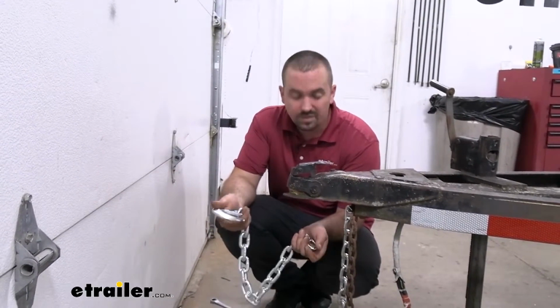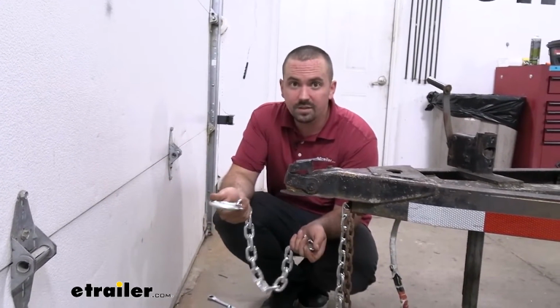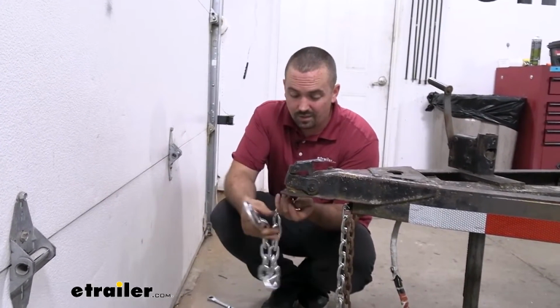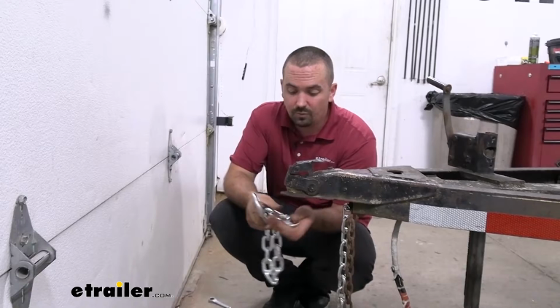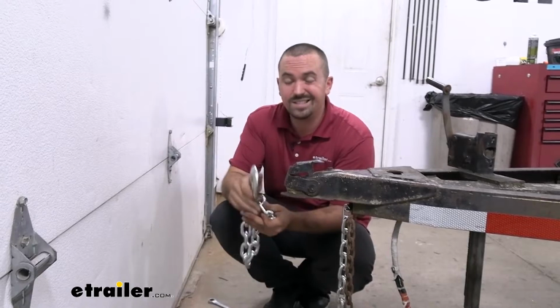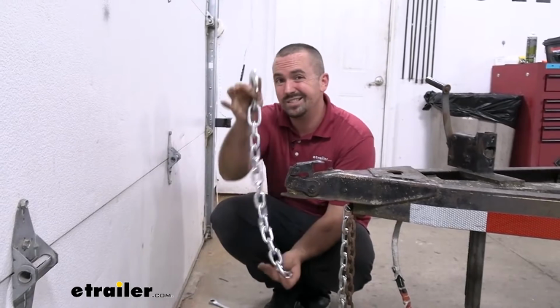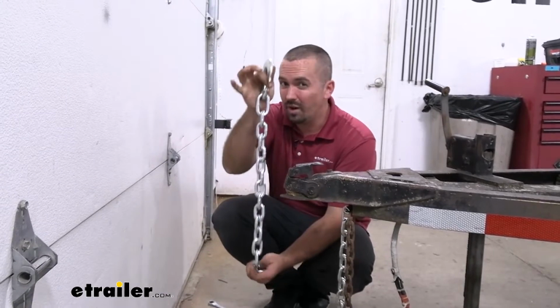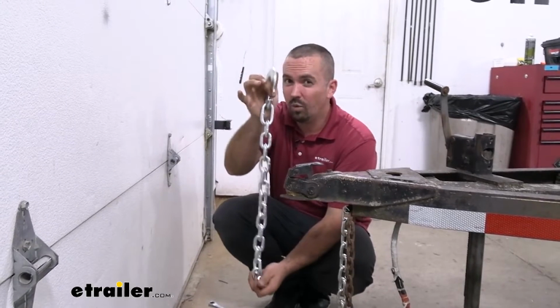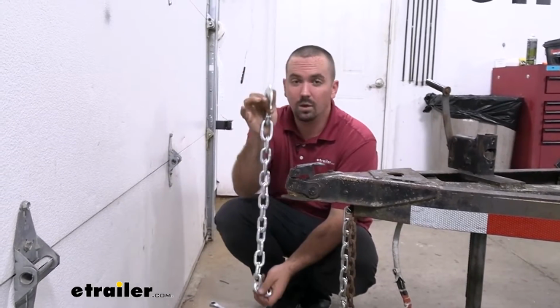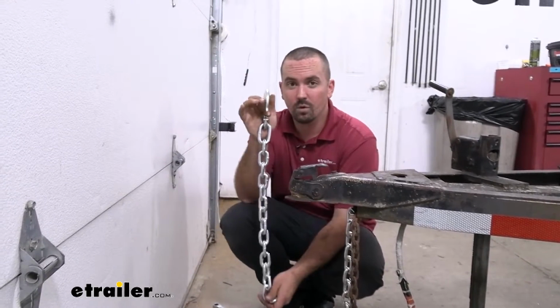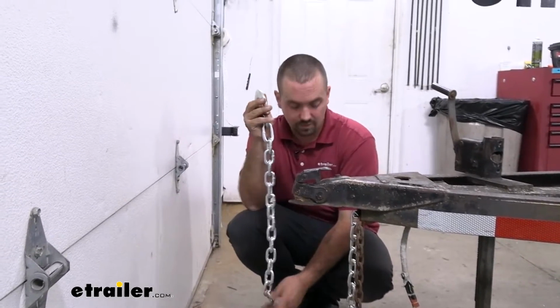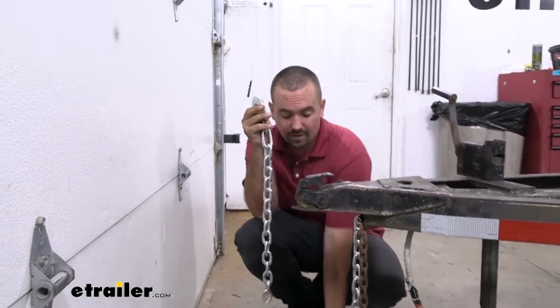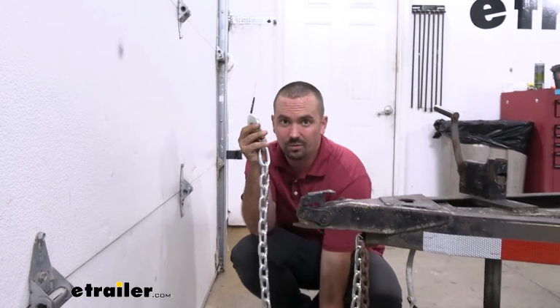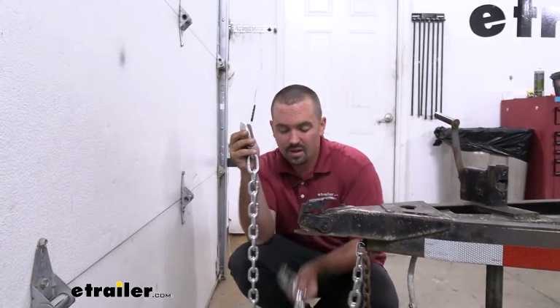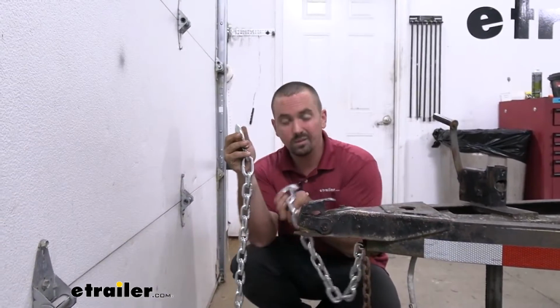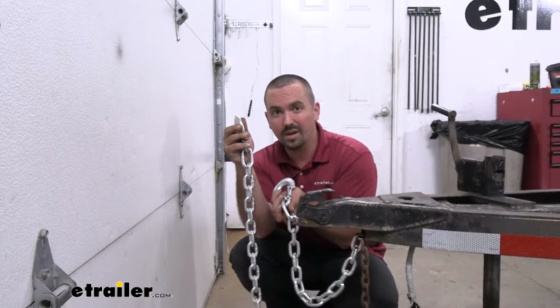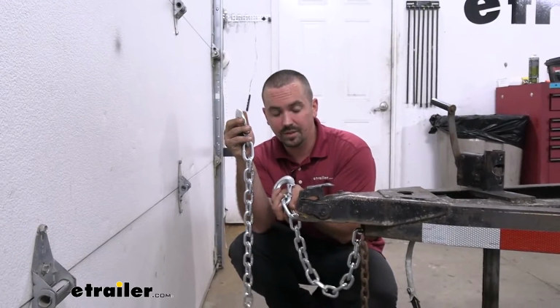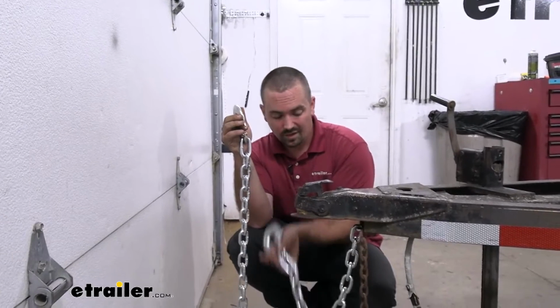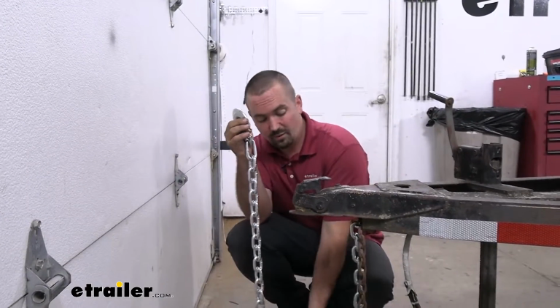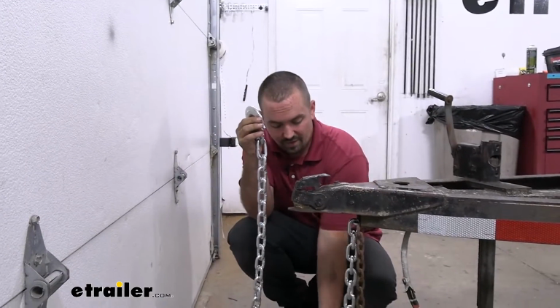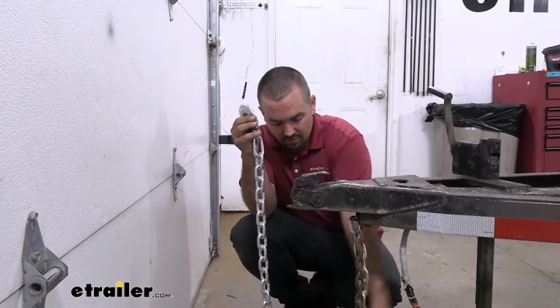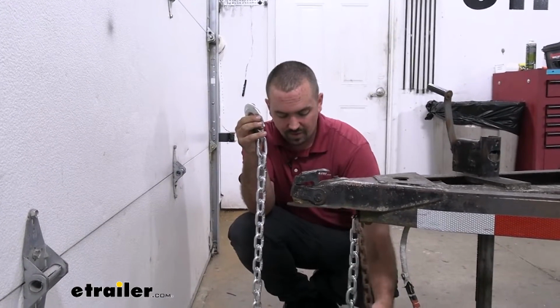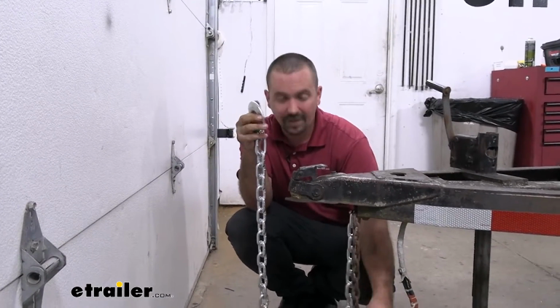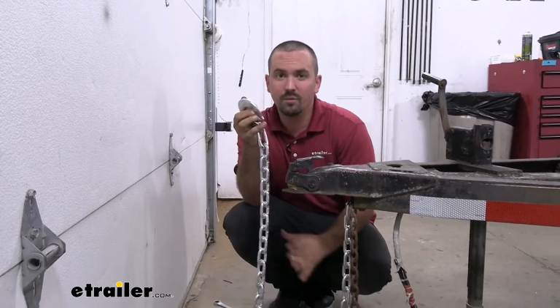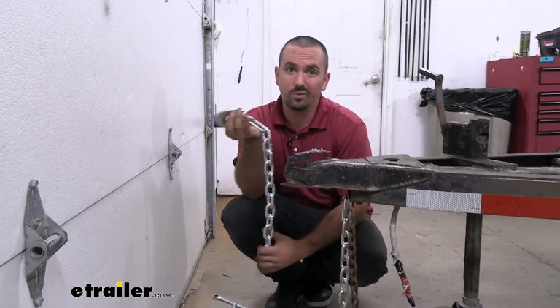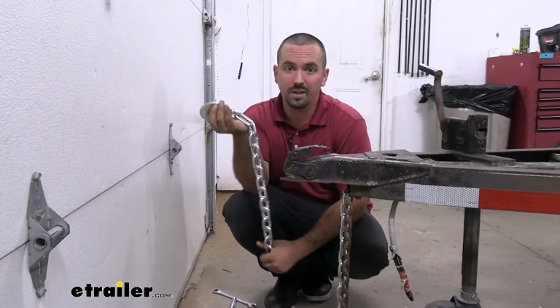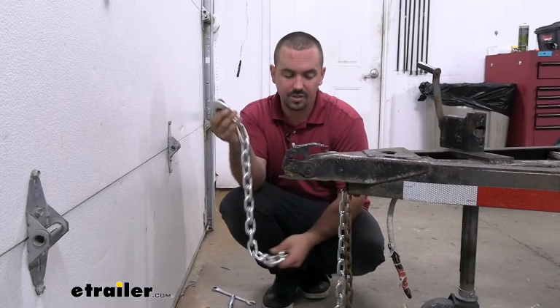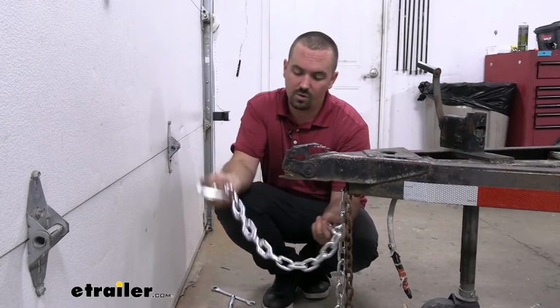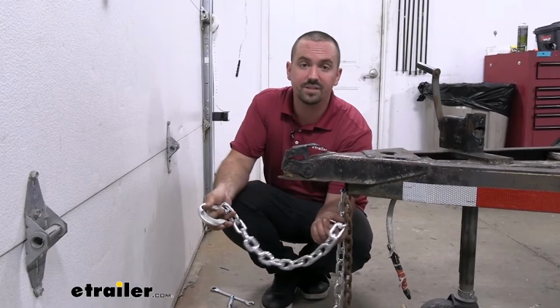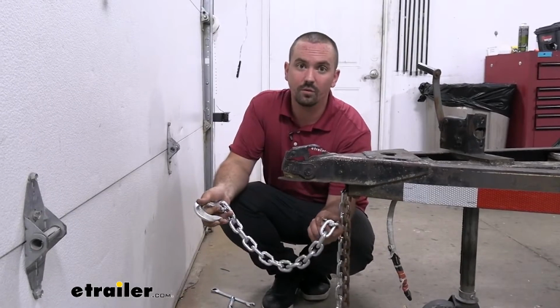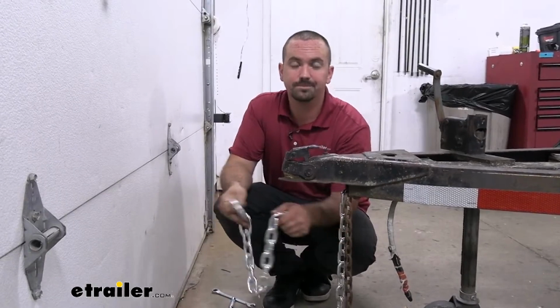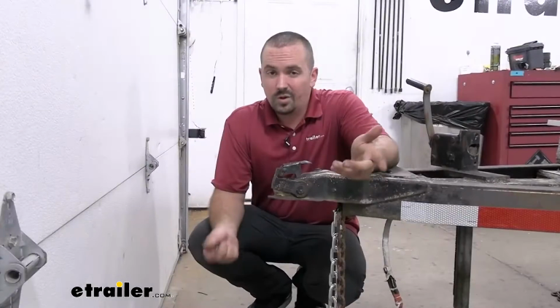Now something else you need to realize is this is just a quantity of one, so when ordering it you're going to want to get a matching one — a quantity of two — that way you have corresponding chains. And remember when hooking up to your hitch, you're going to want to cross those over.